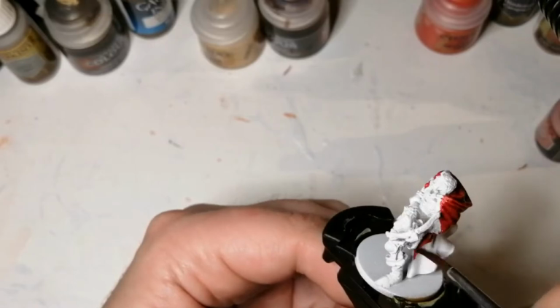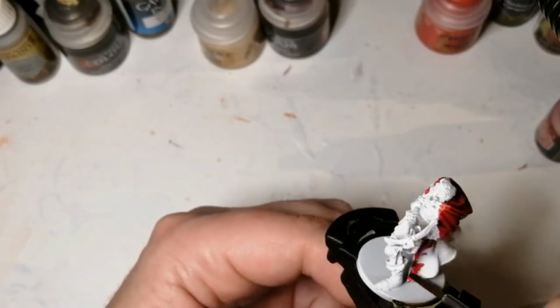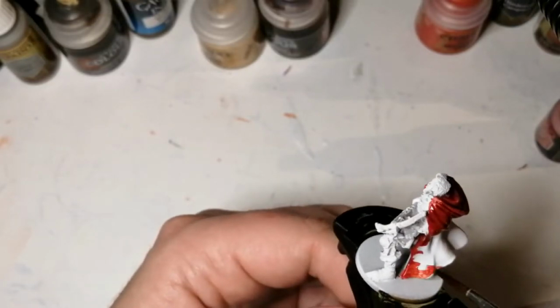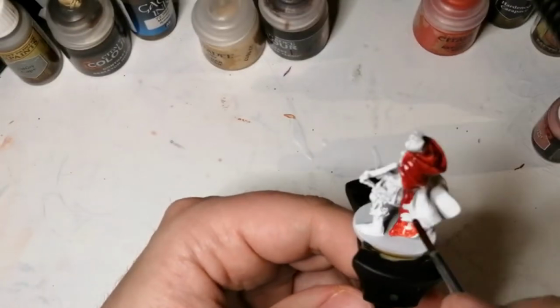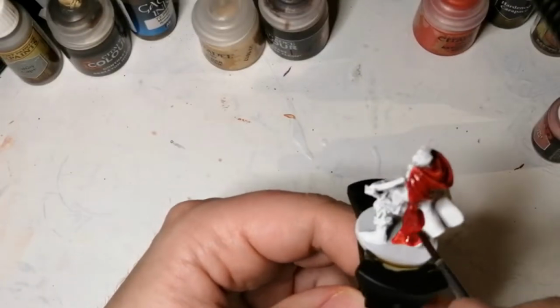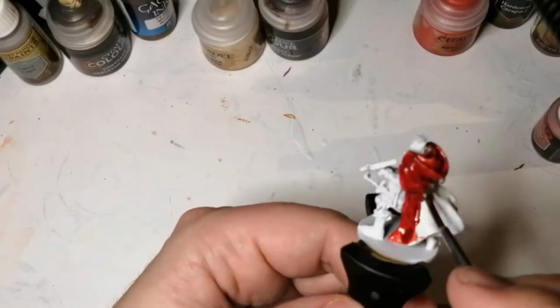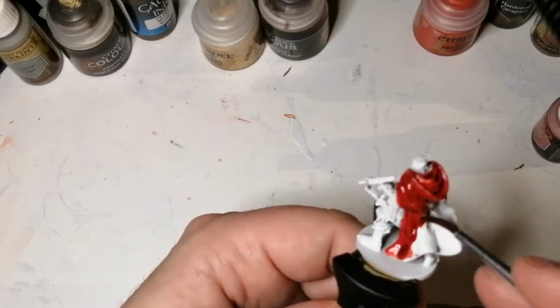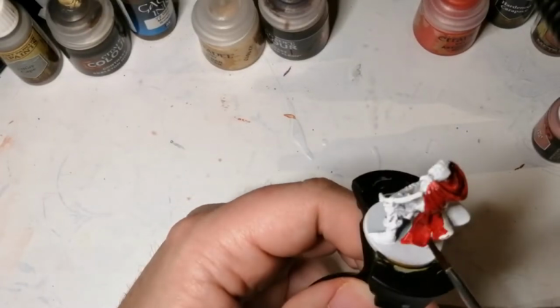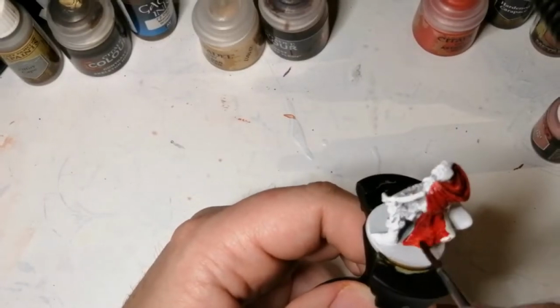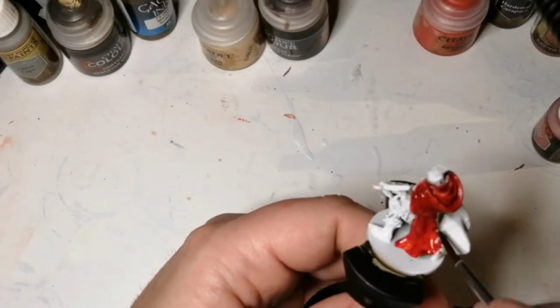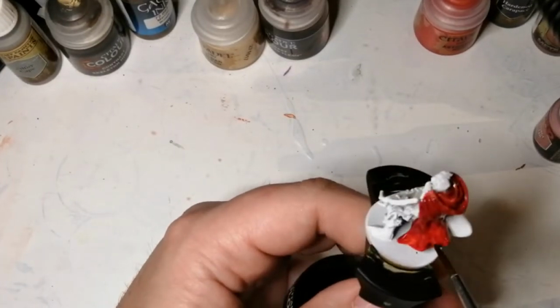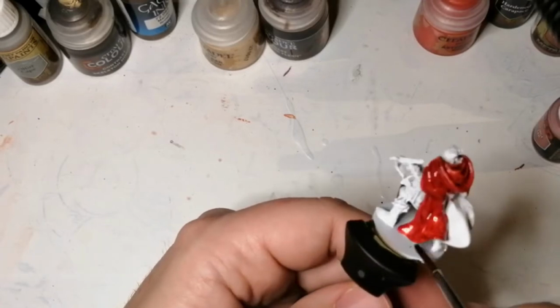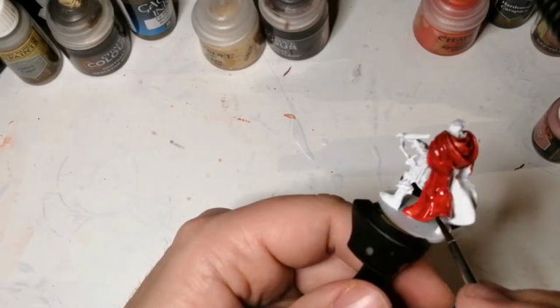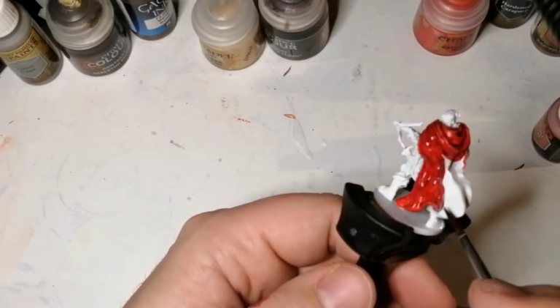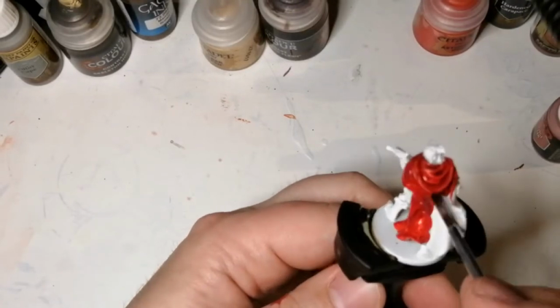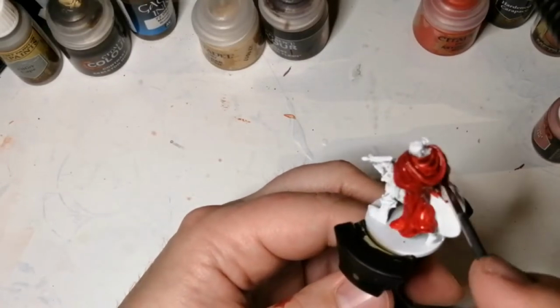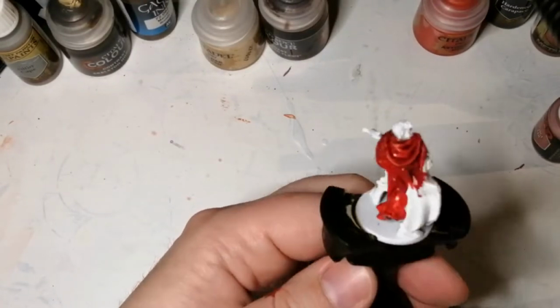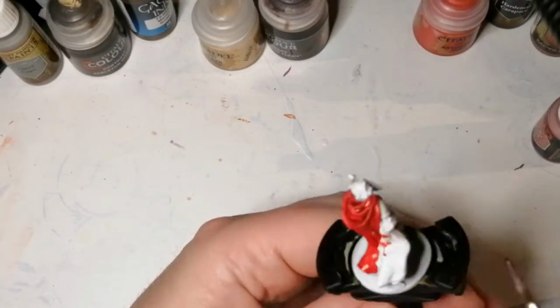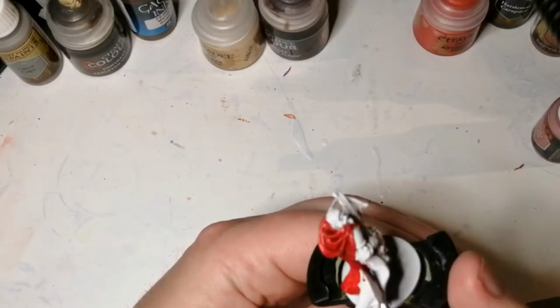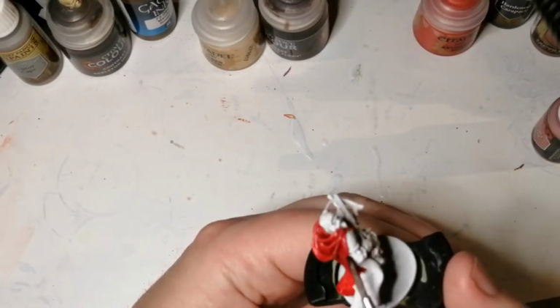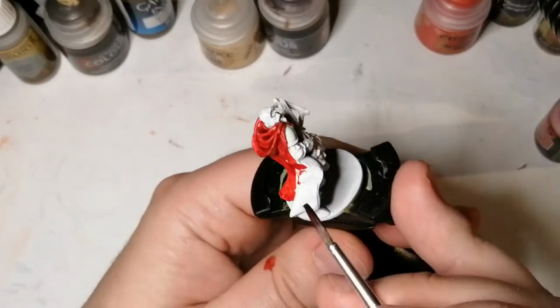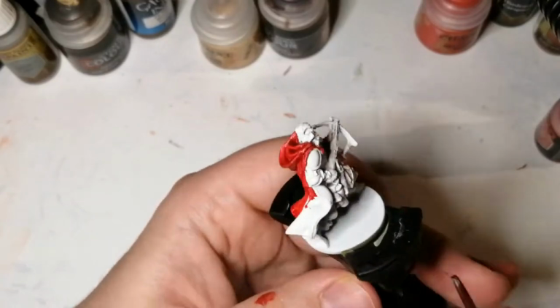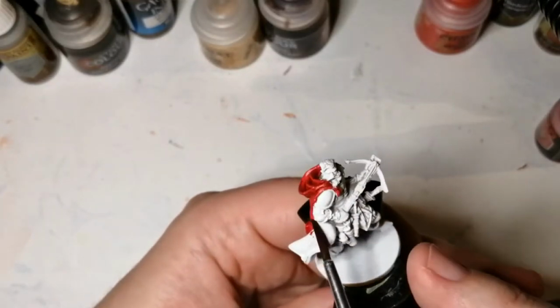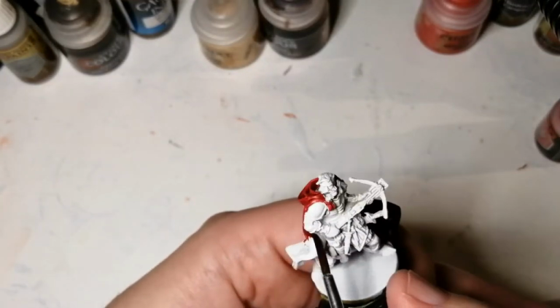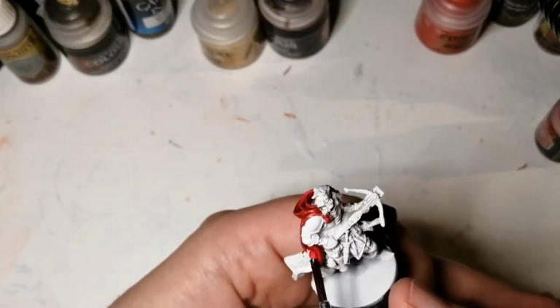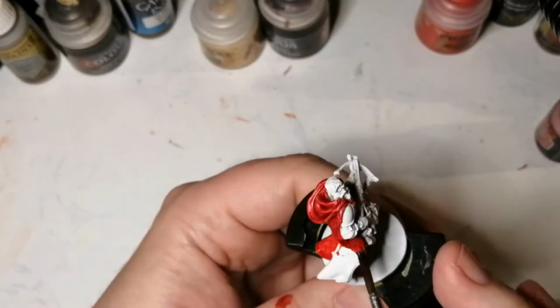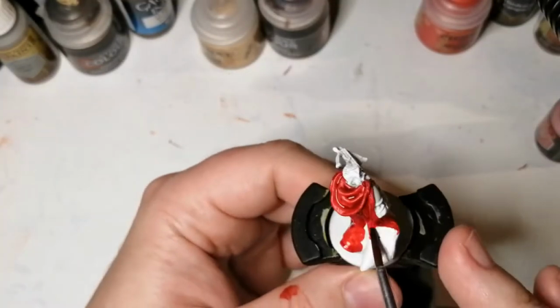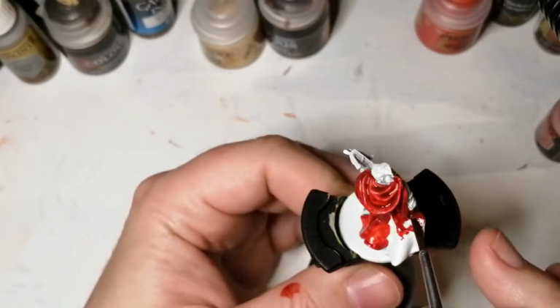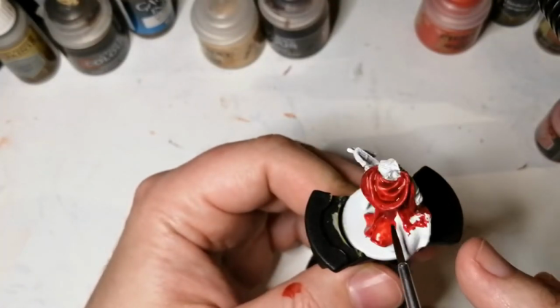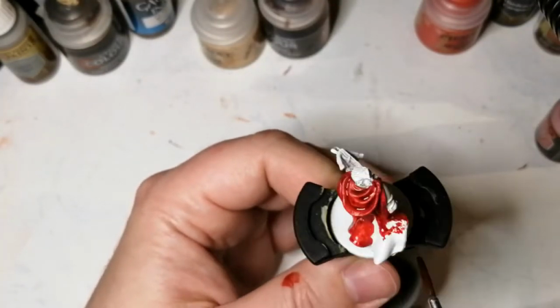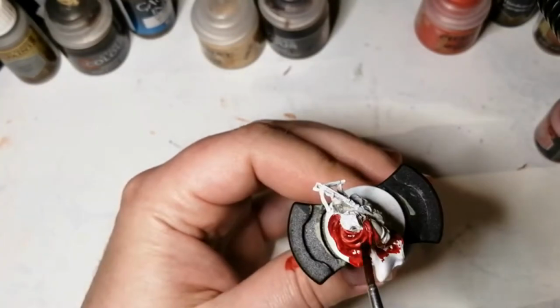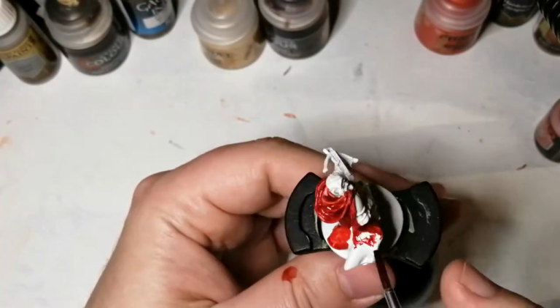I got some dry paints from Citadel and I've heard they're really good for just dry brushing over colors. I picked up some base colors that would go over reds, blues, greens — stuff like that.